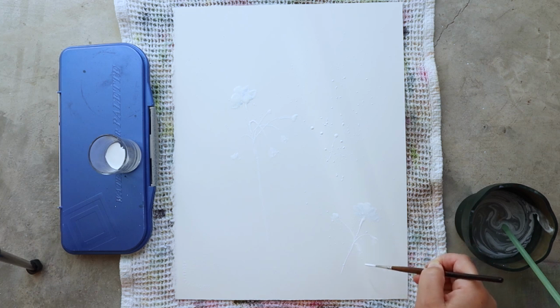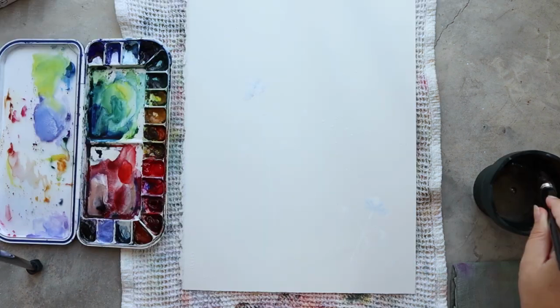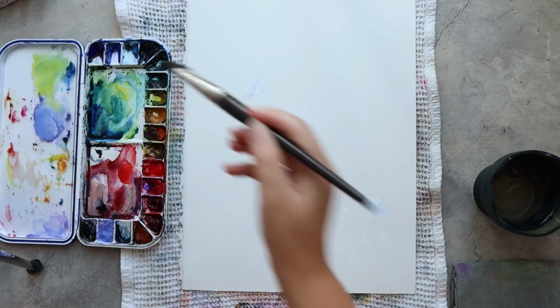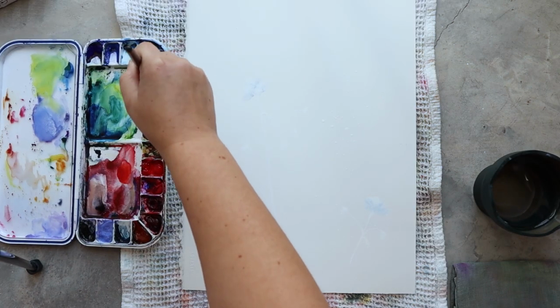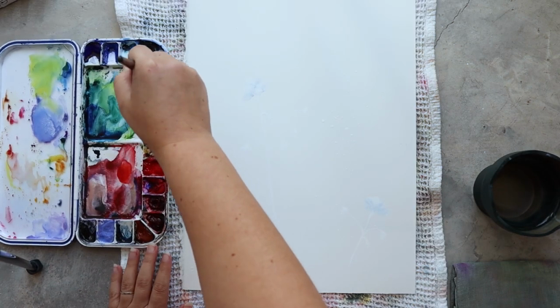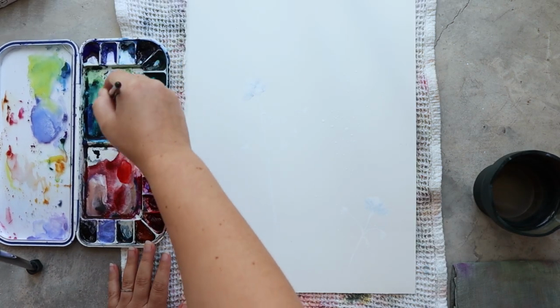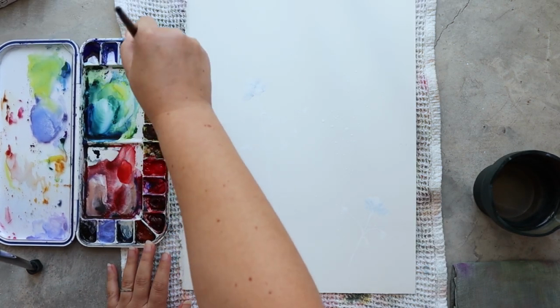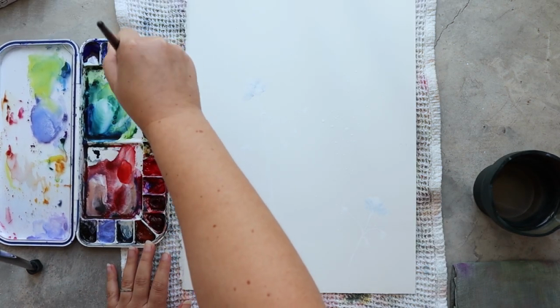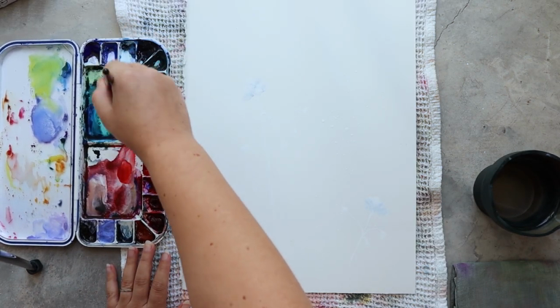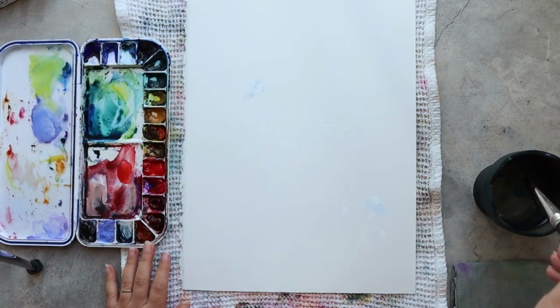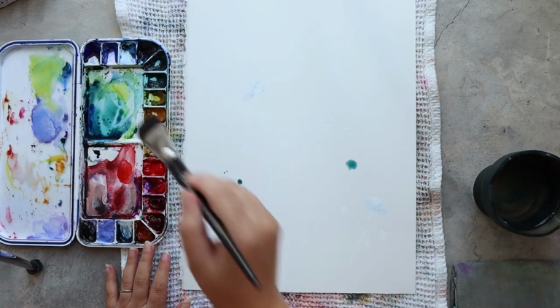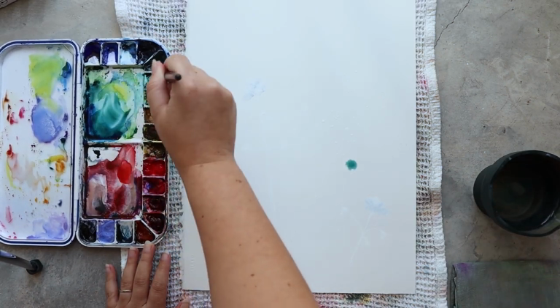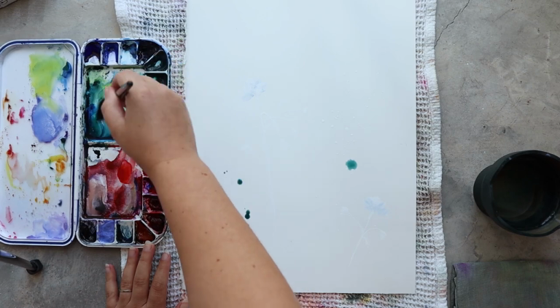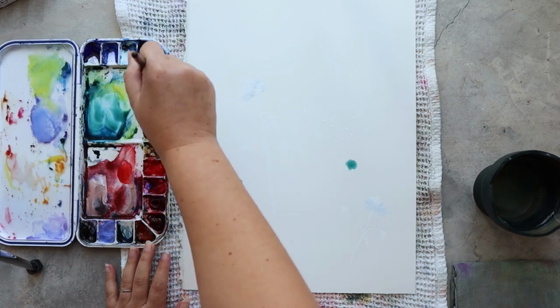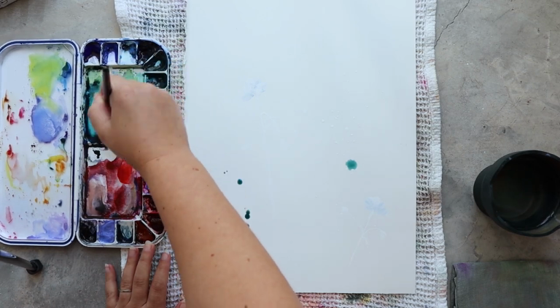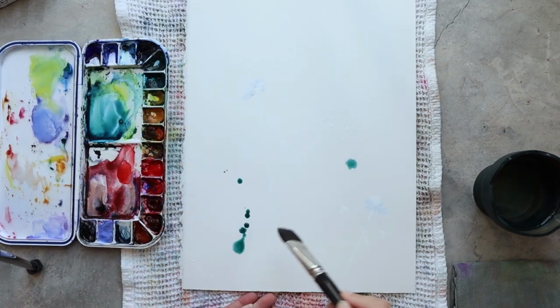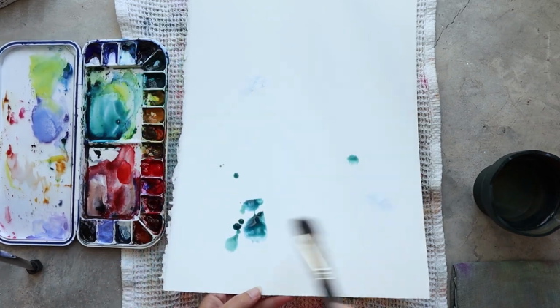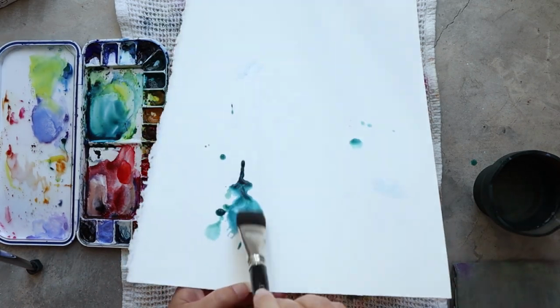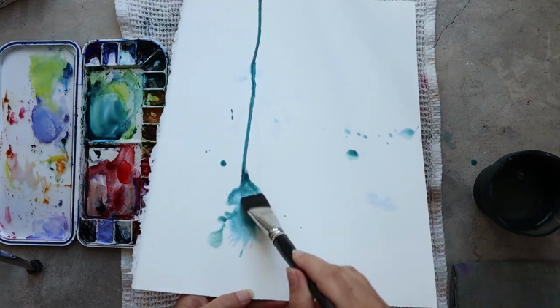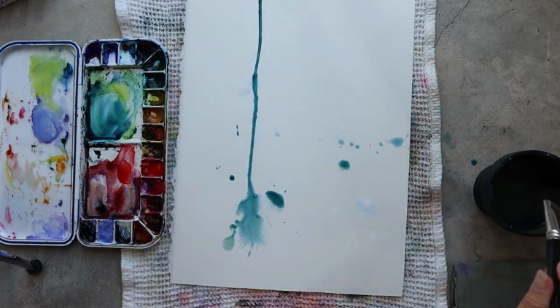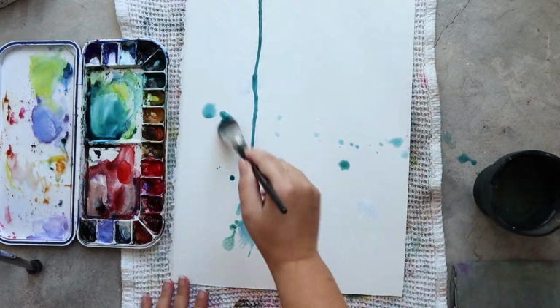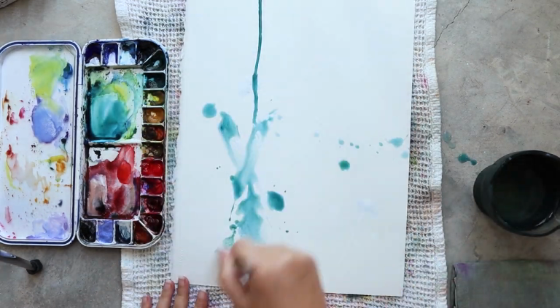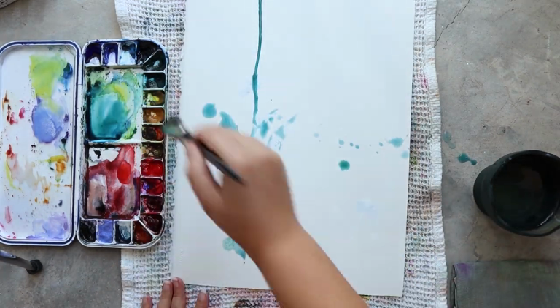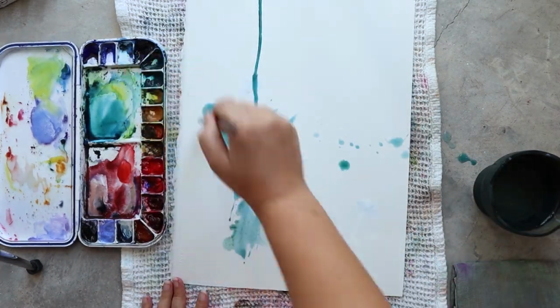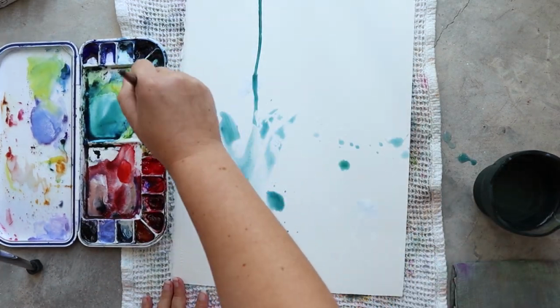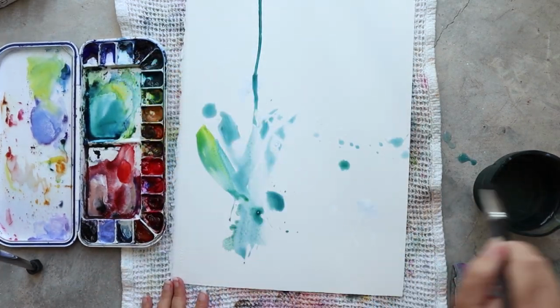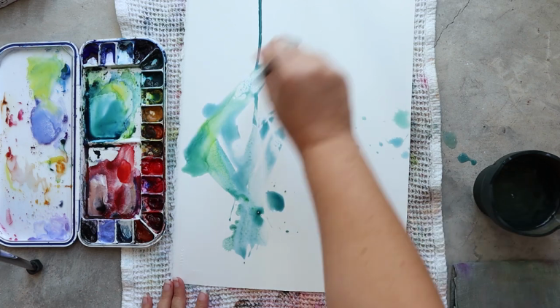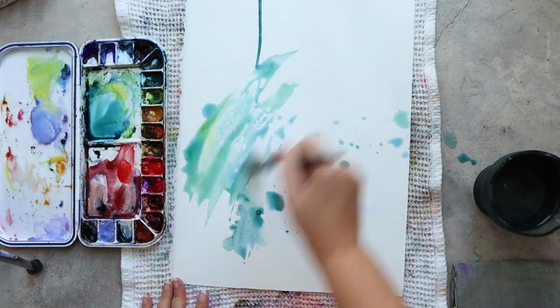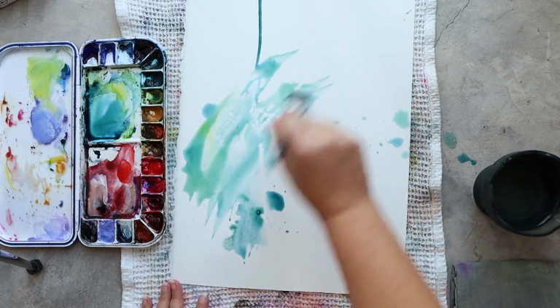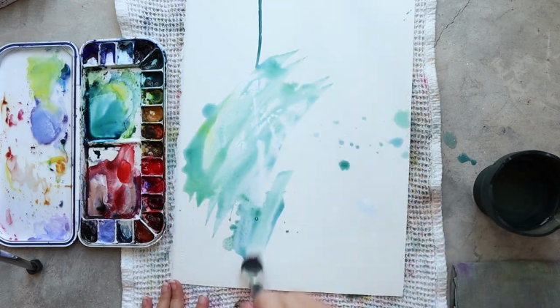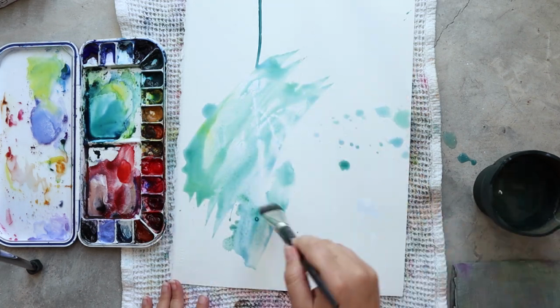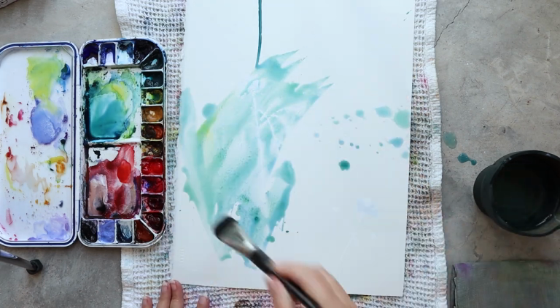The key to making this technique work really well is to use a really thick coat of white gouache and let it dry totally before adding colors.